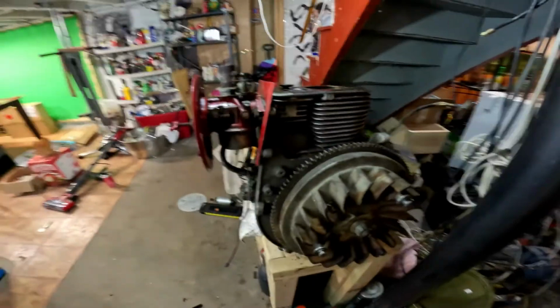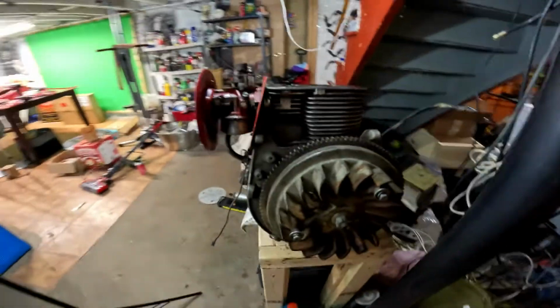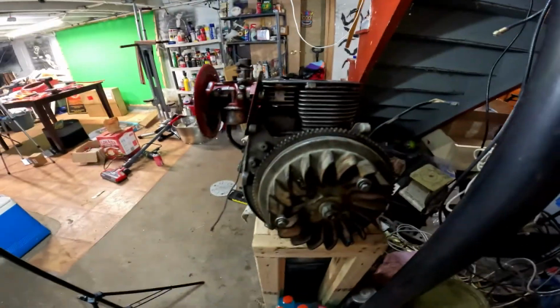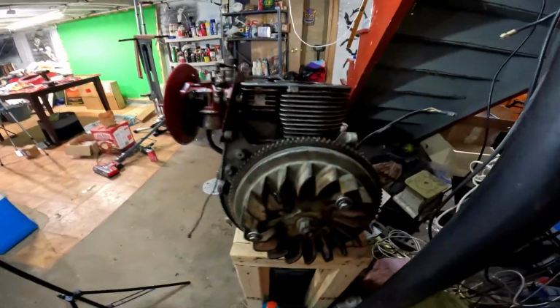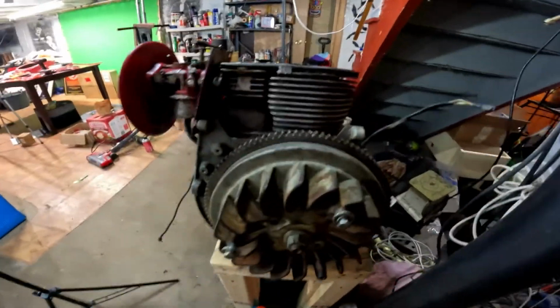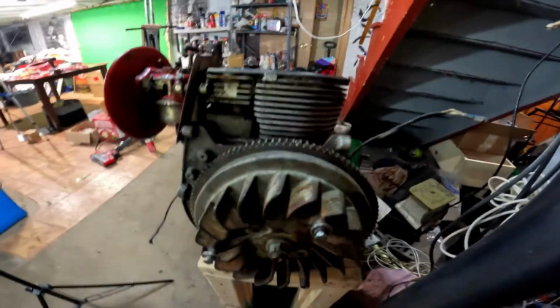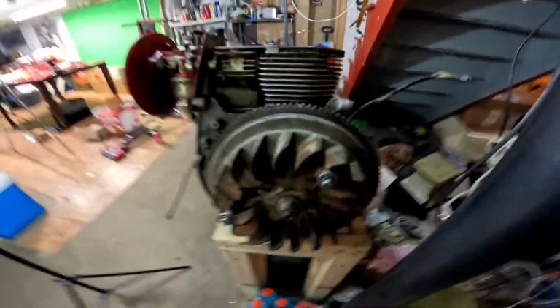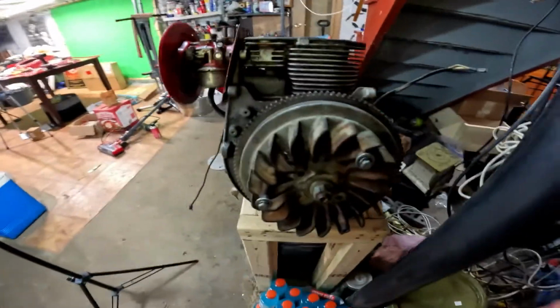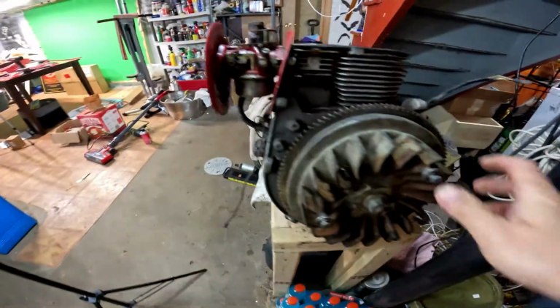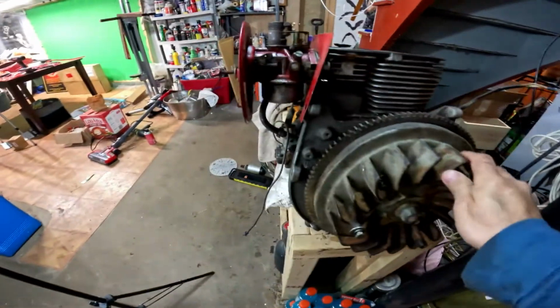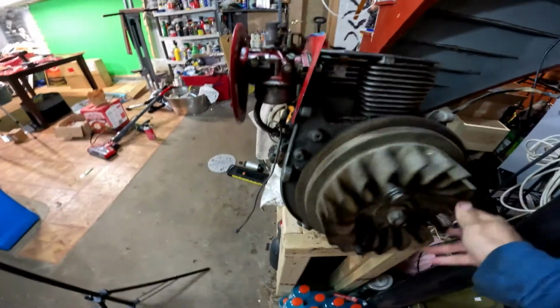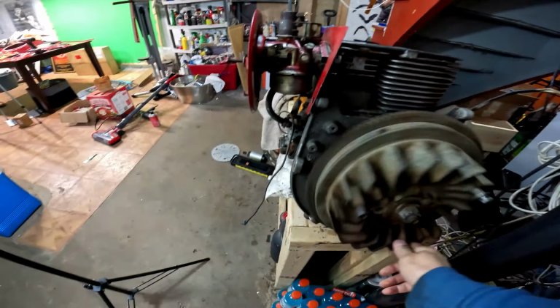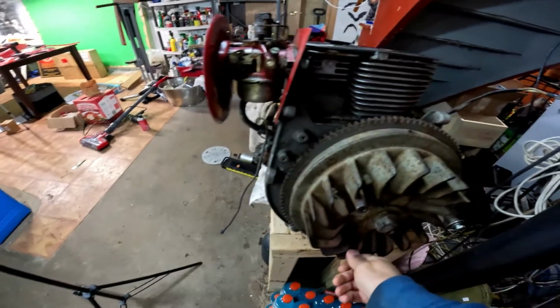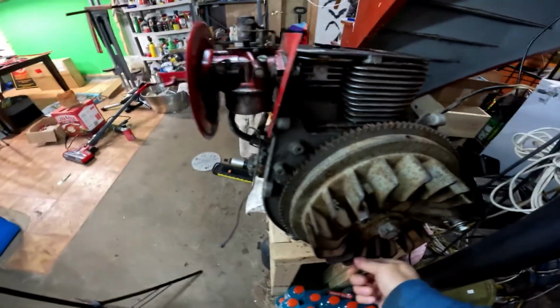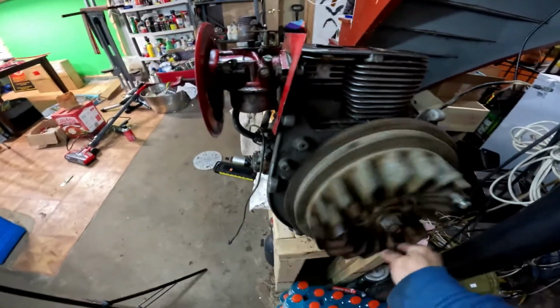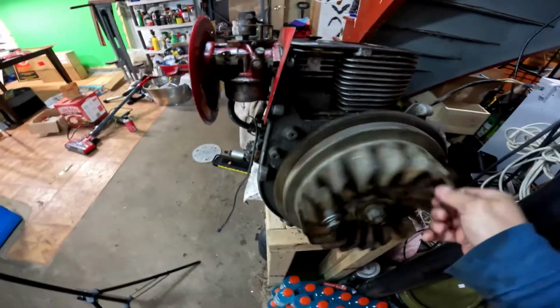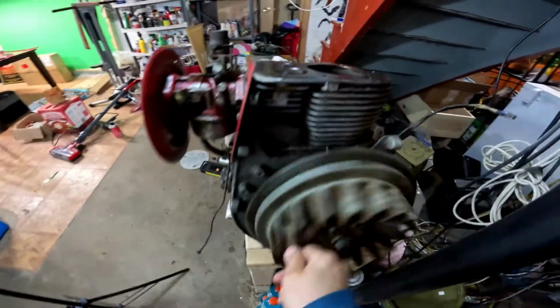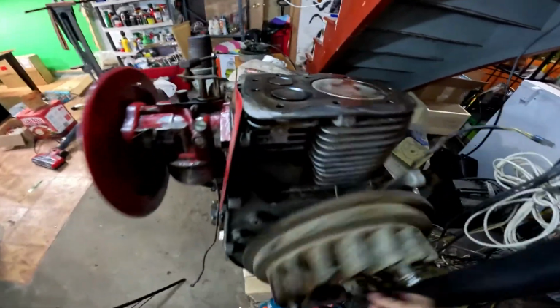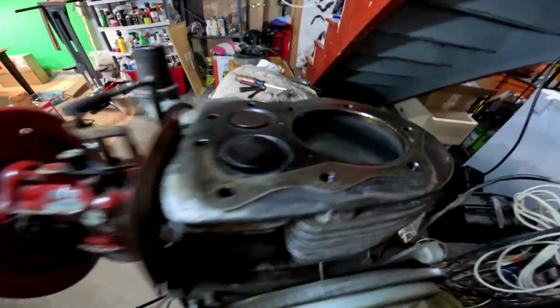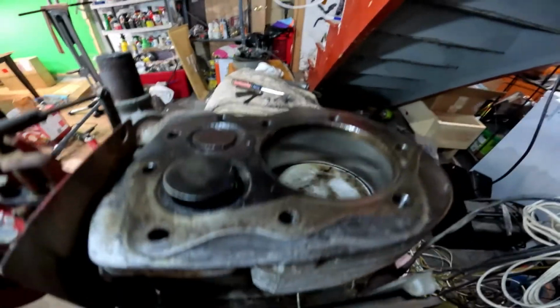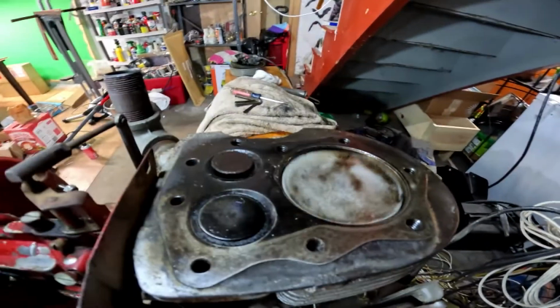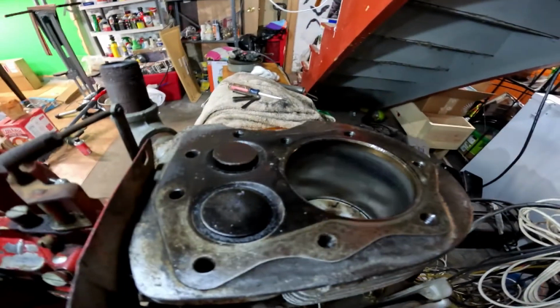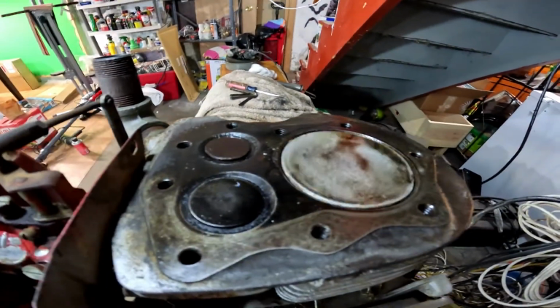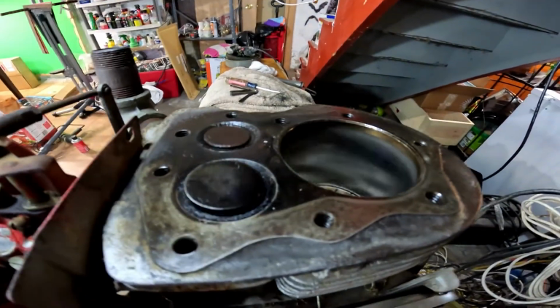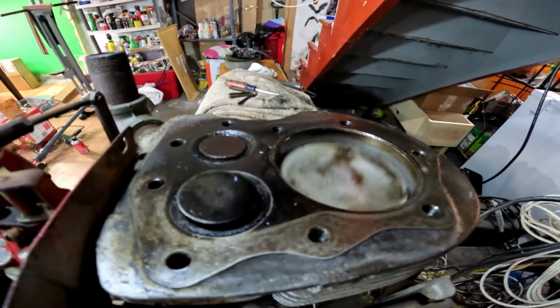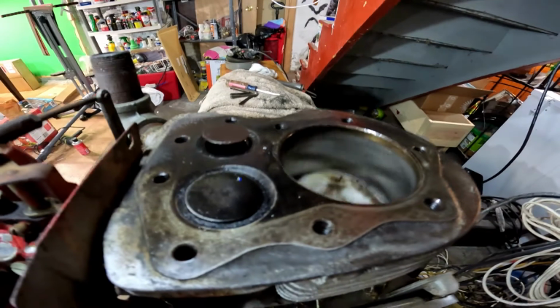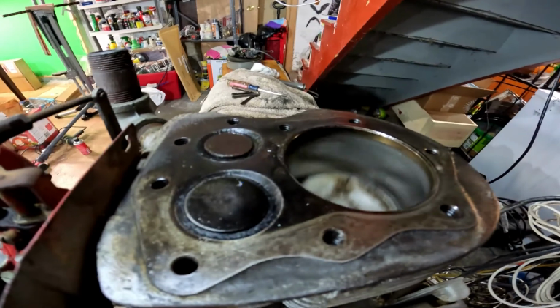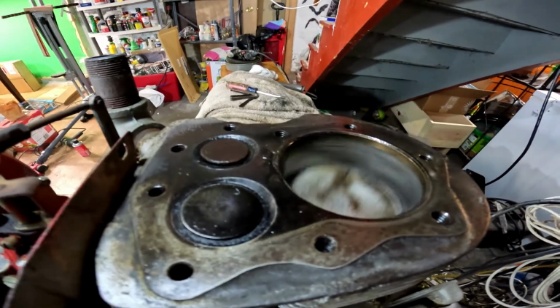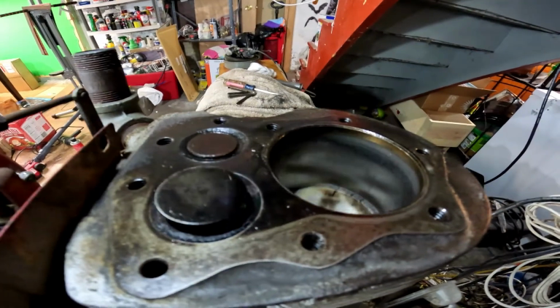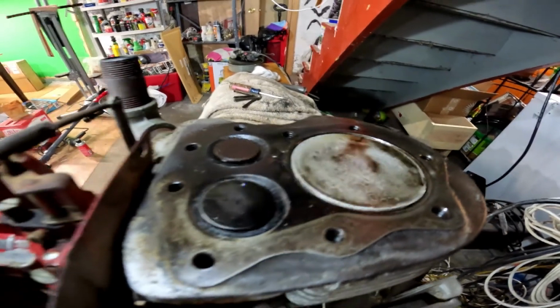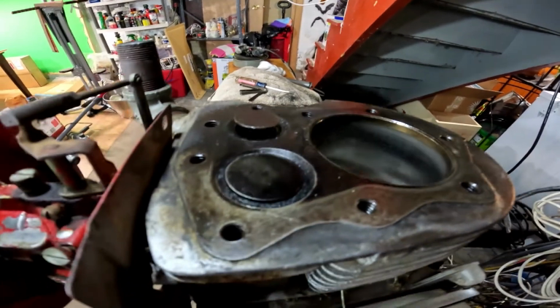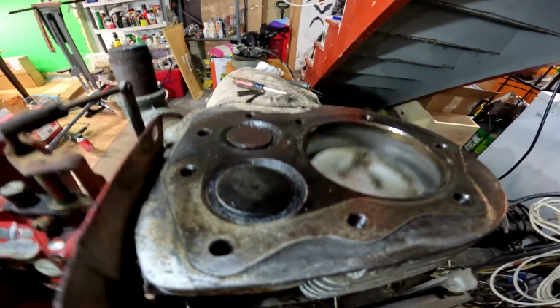What's going on everybody? Rob here, aka Trav2323. We got a Kohler K241 right here. I had to replace the crank on the connecting rod, and I'm going to show you about that.